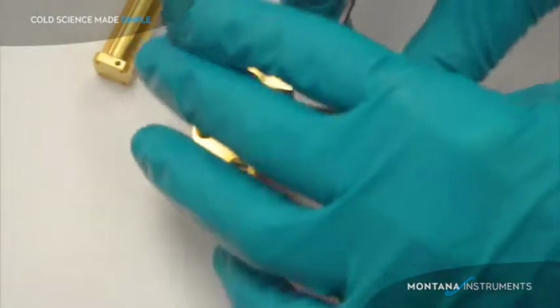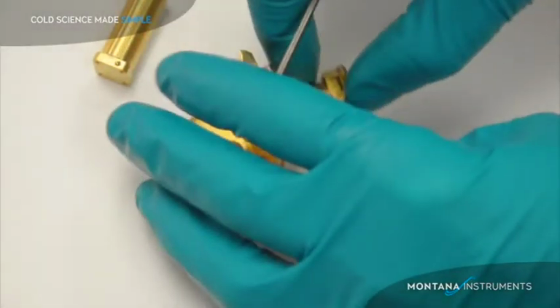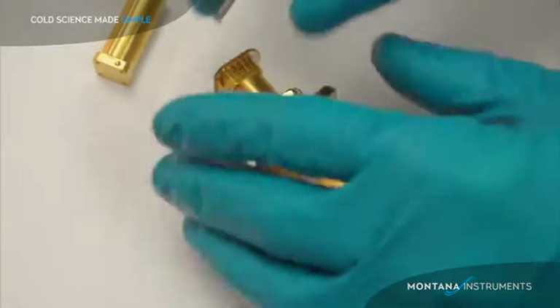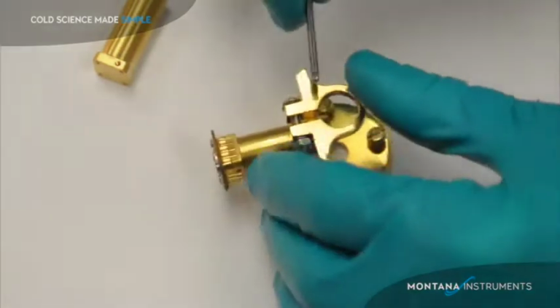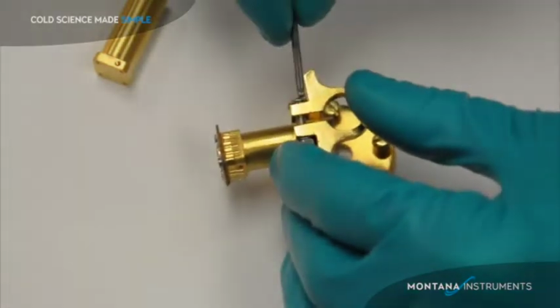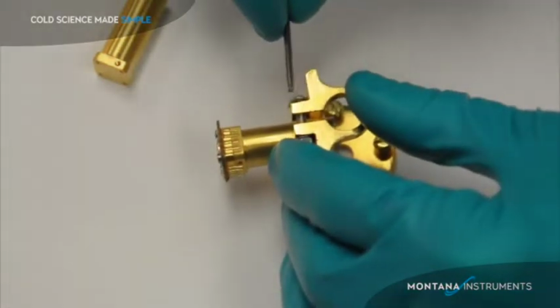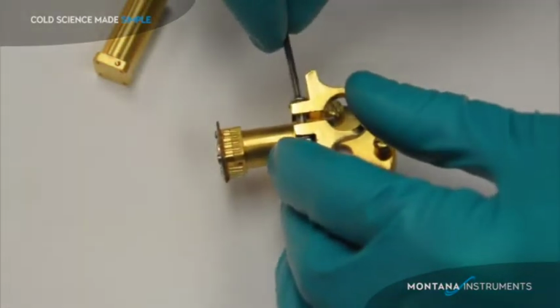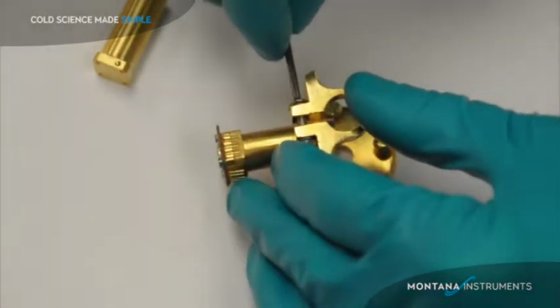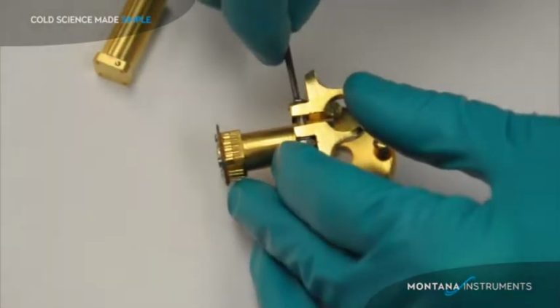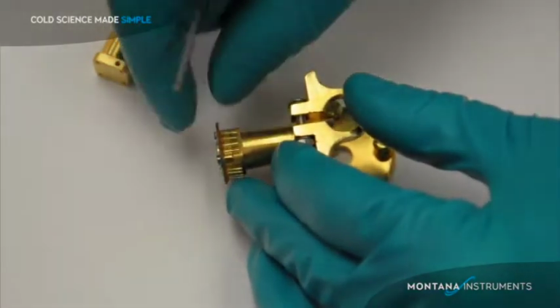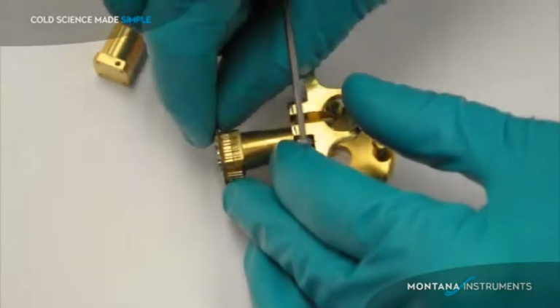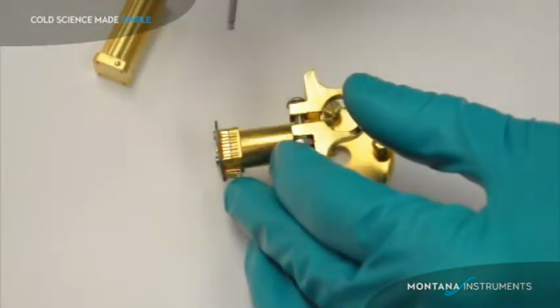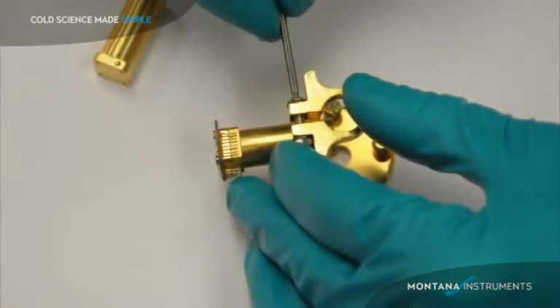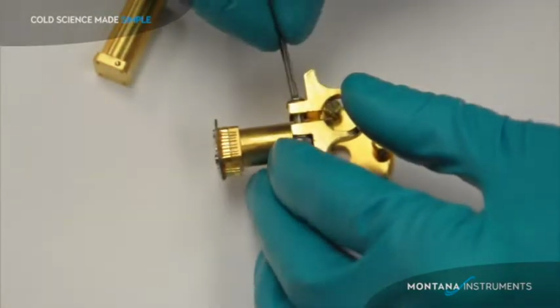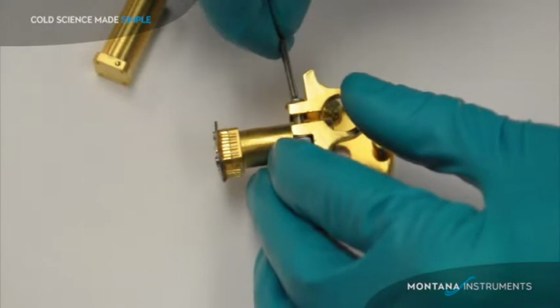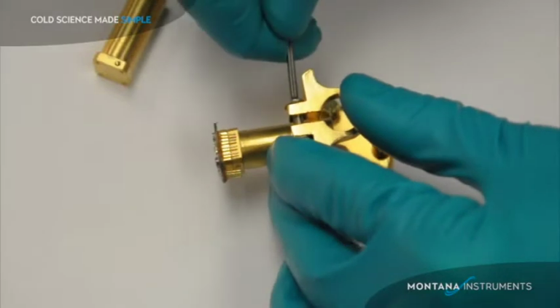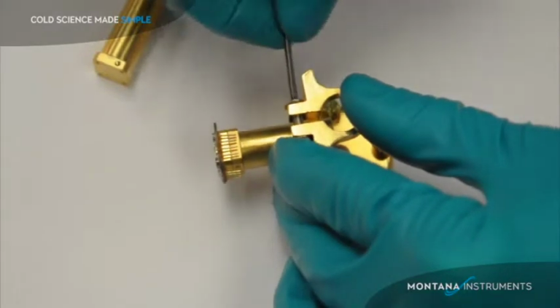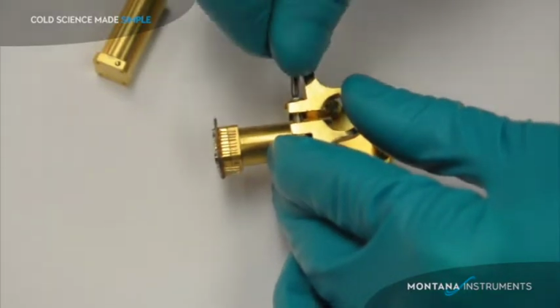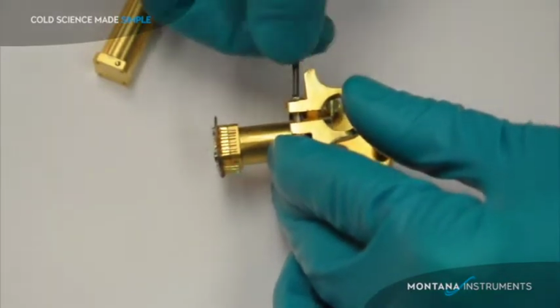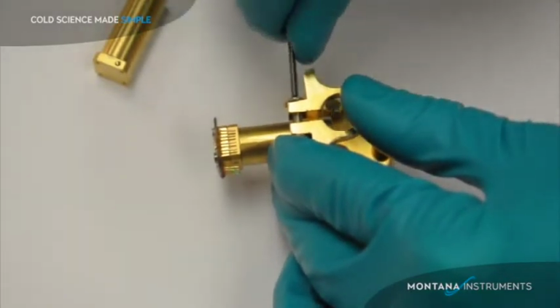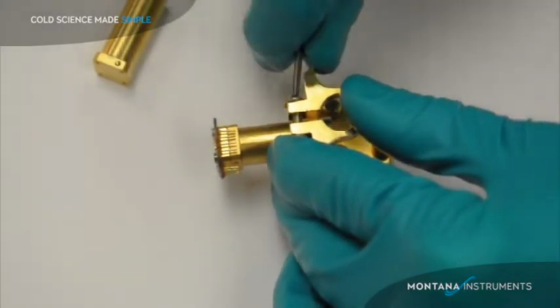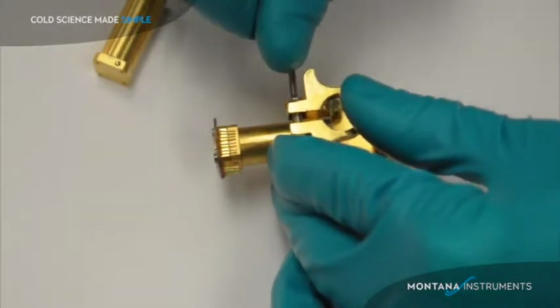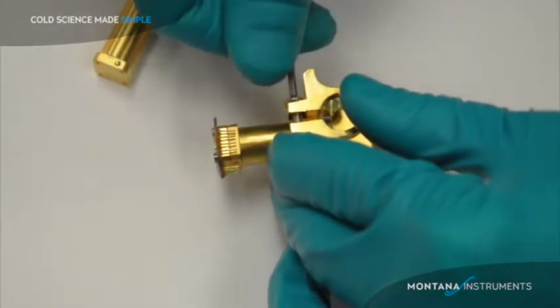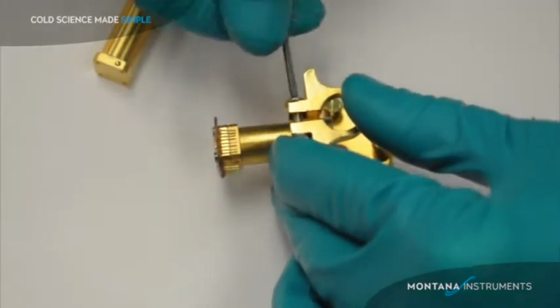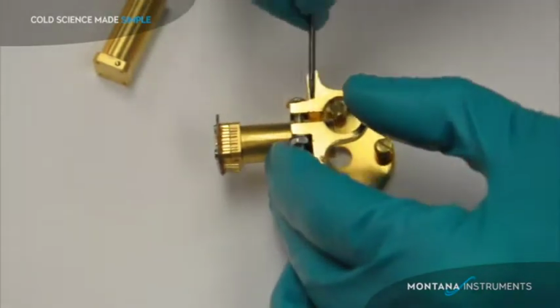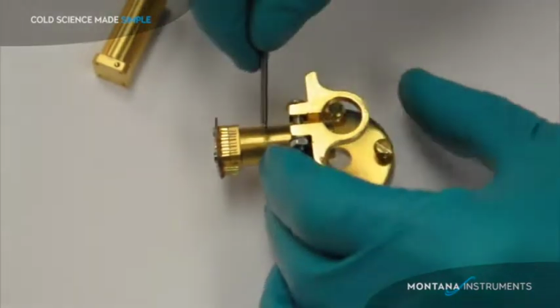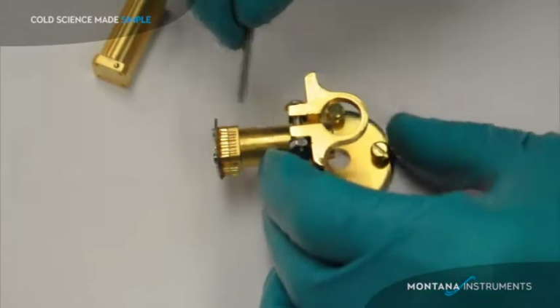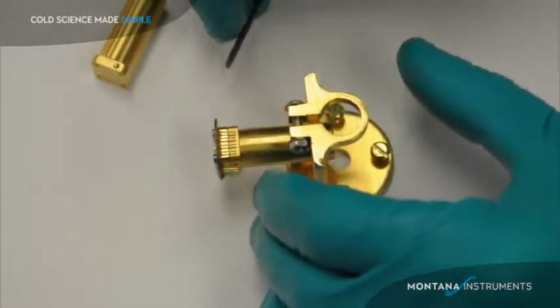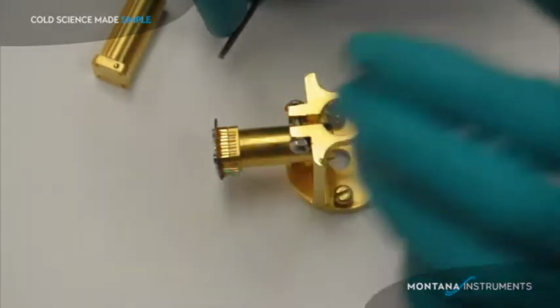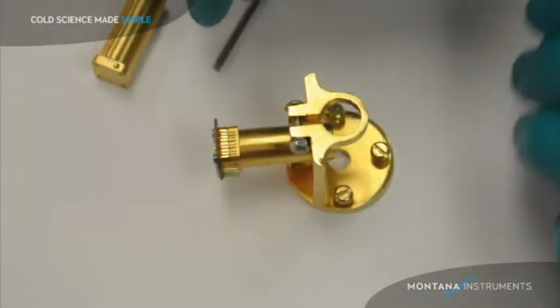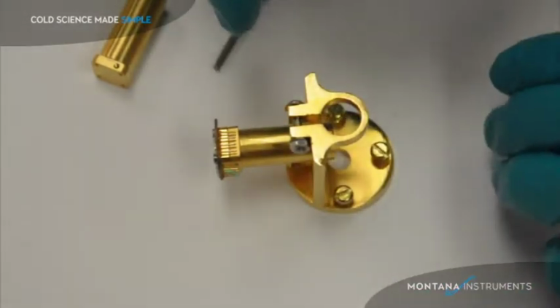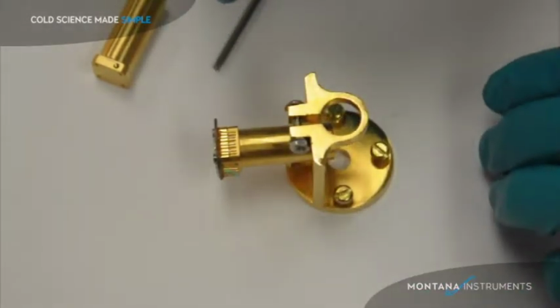However you mount it, be sure you tighten down this bolt to hold it in place firmly. It's important you have a good mechanical connection between the grip bracket and the post to provide good thermal cooling.